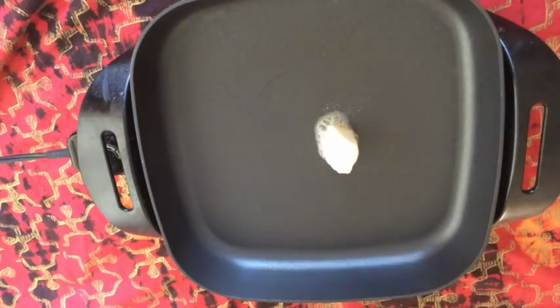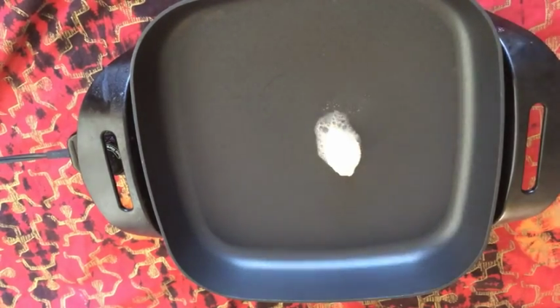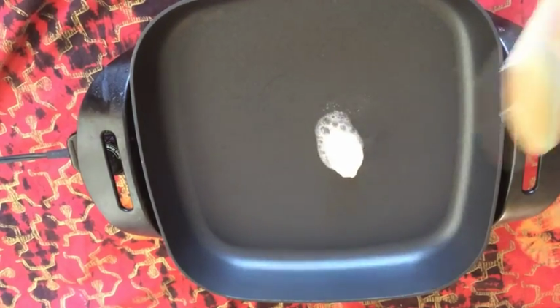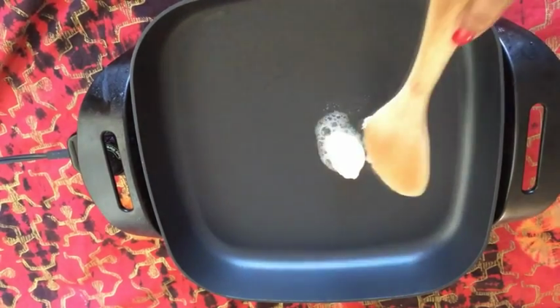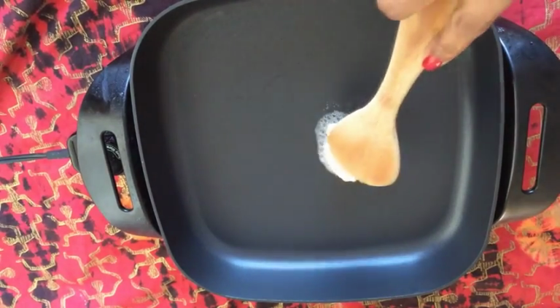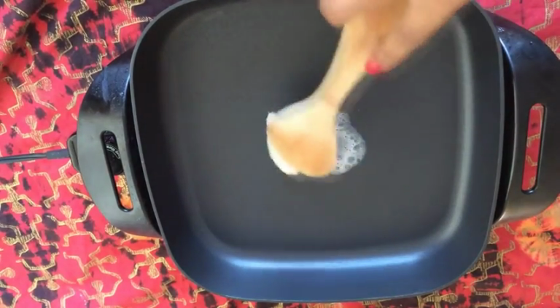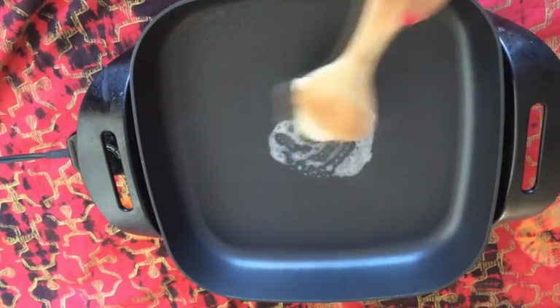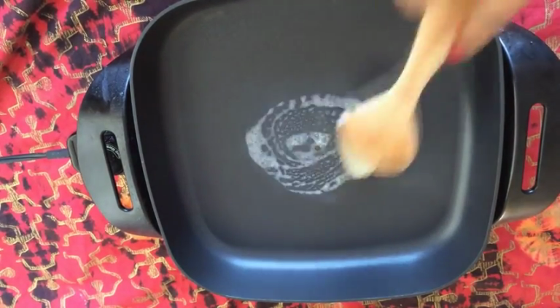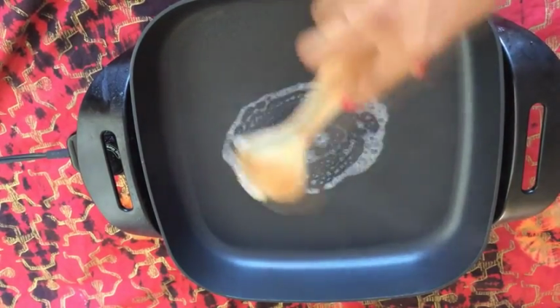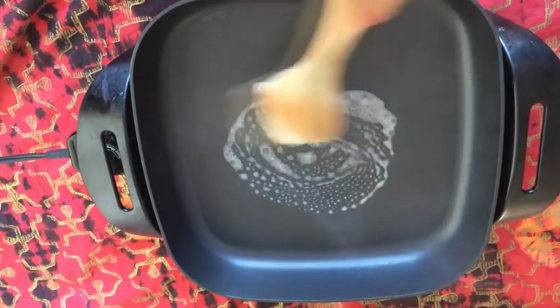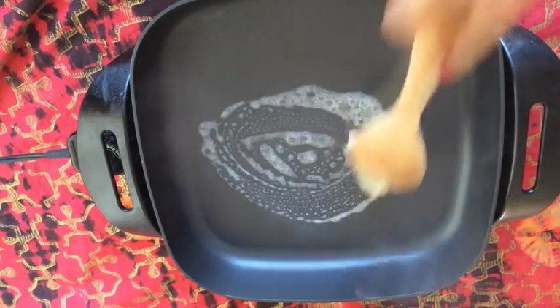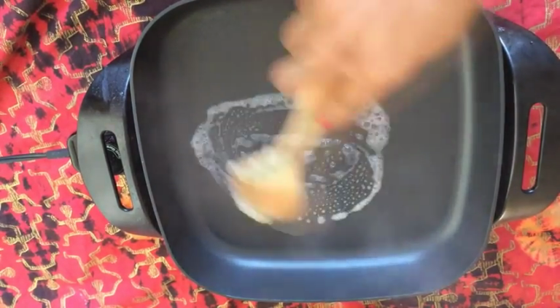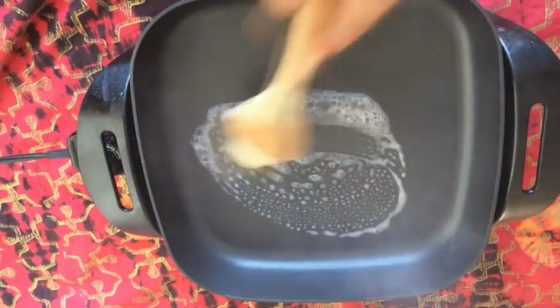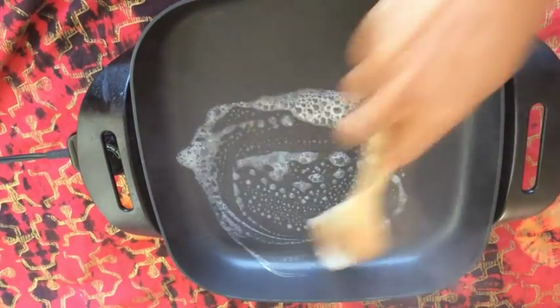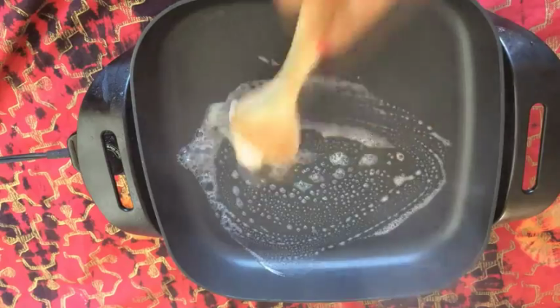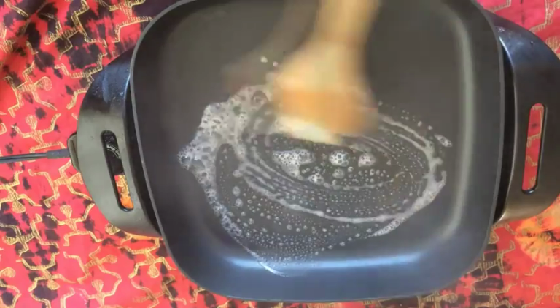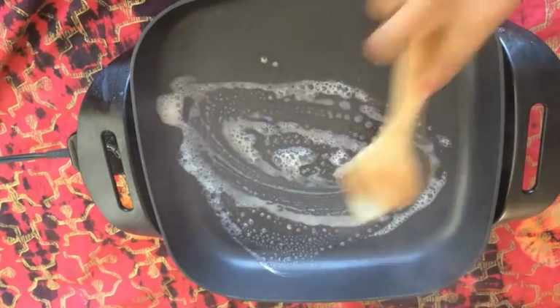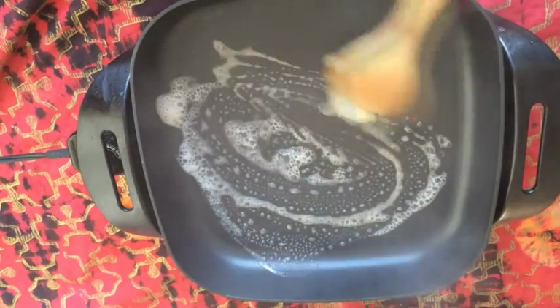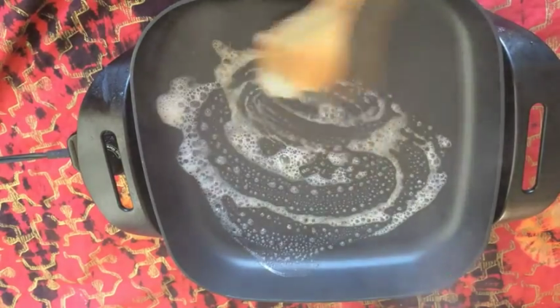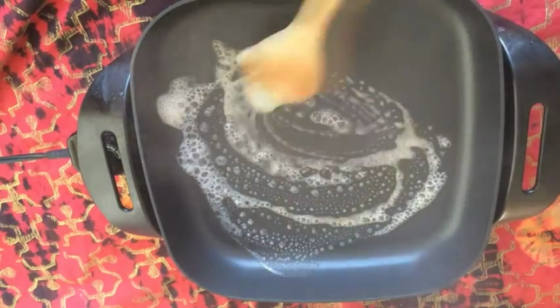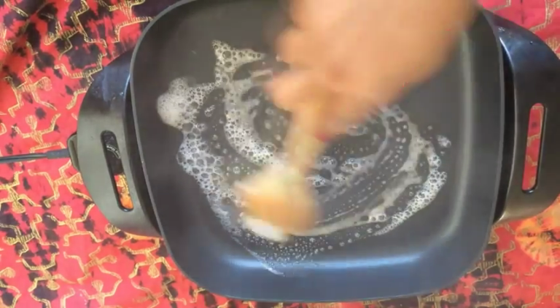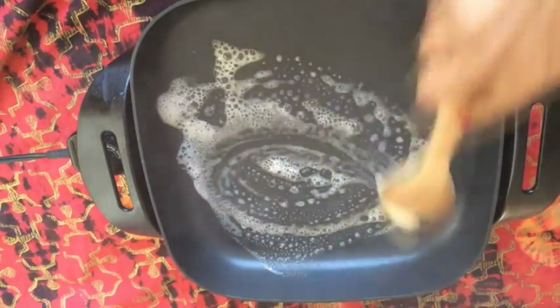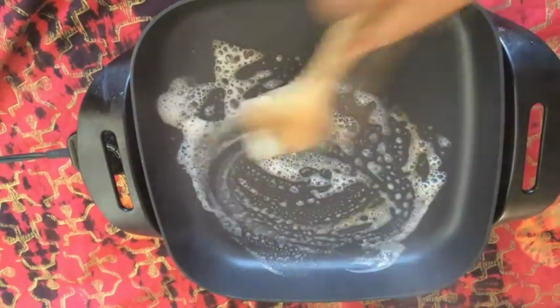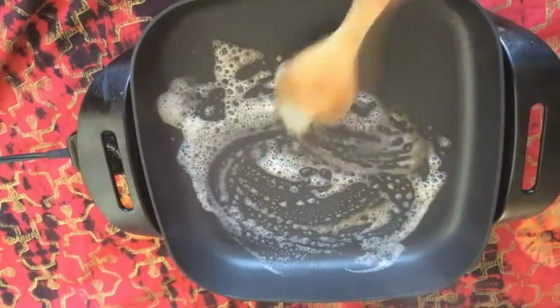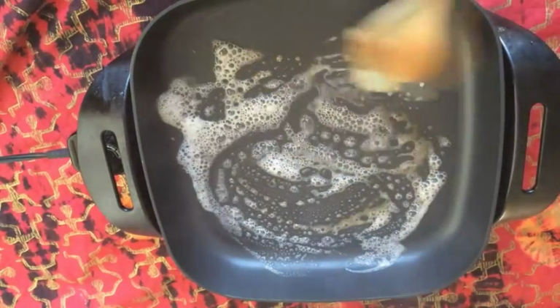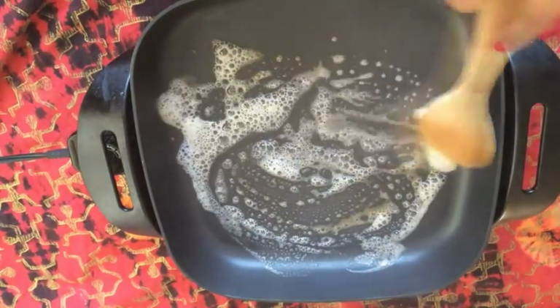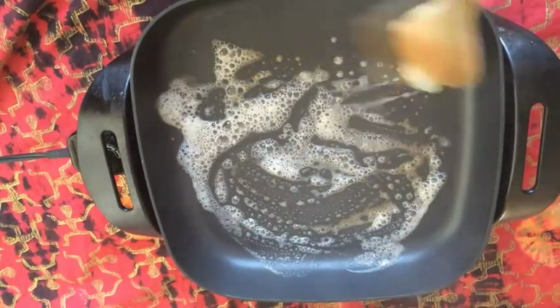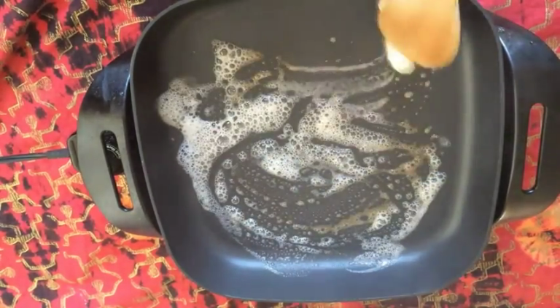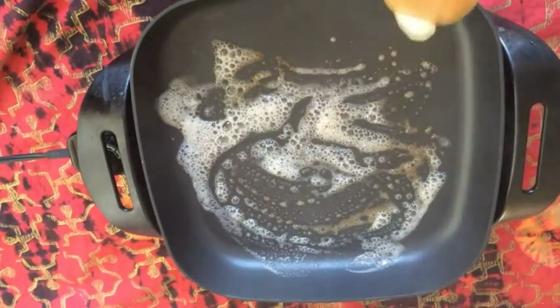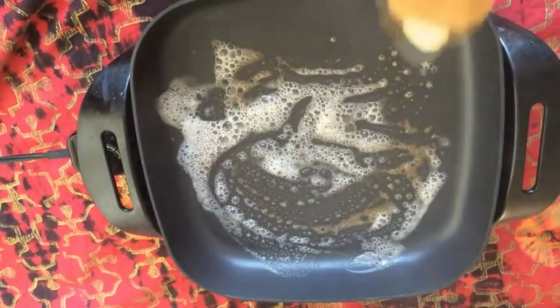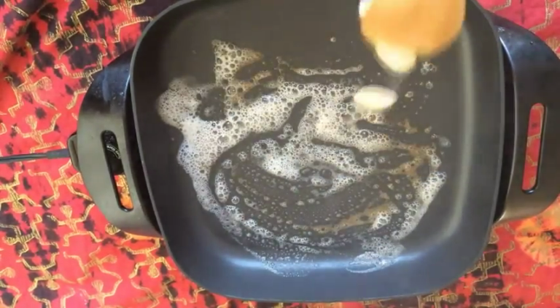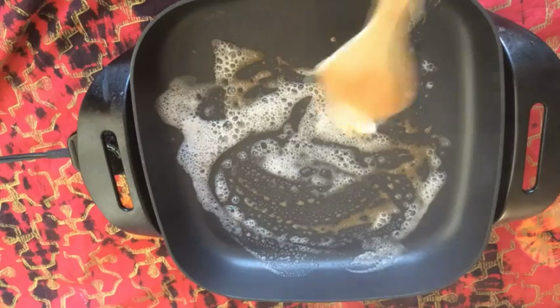First of all, I'm going to use some real butter and I'm just going to melt that in the pan. Okay, that butter is melted.